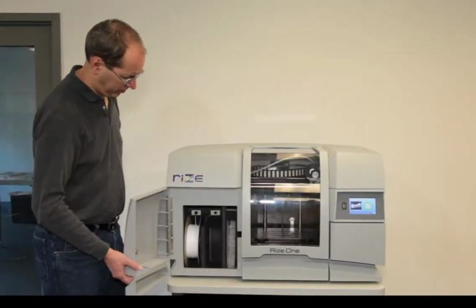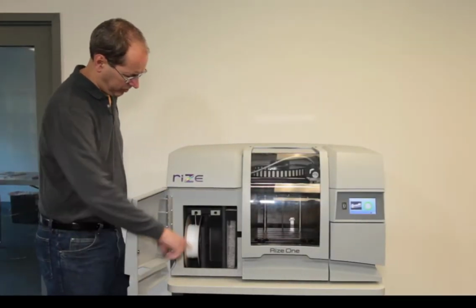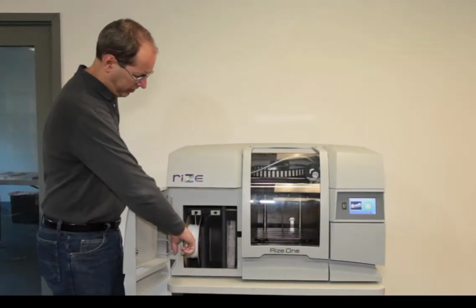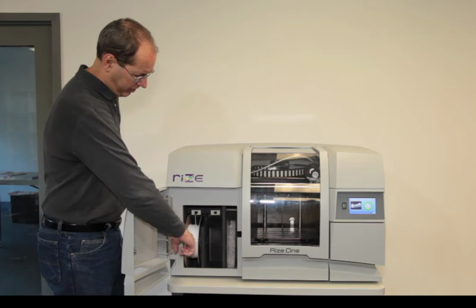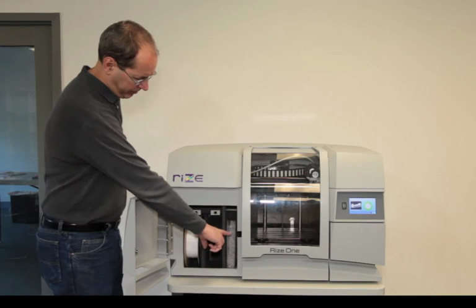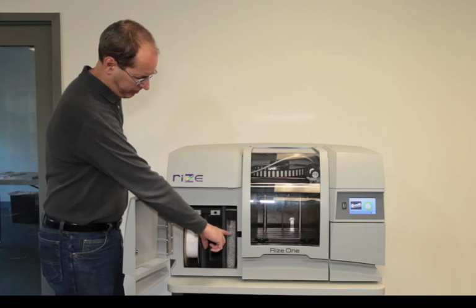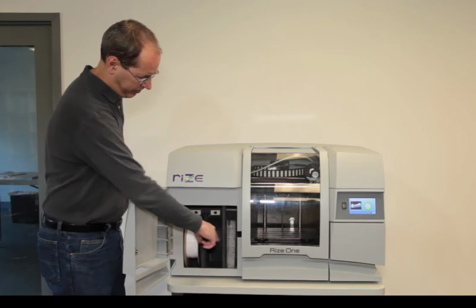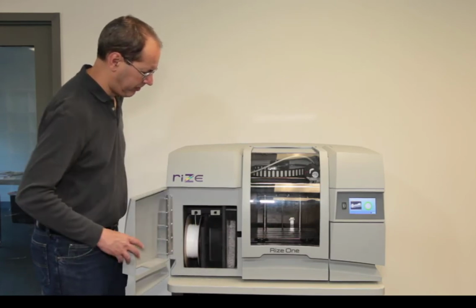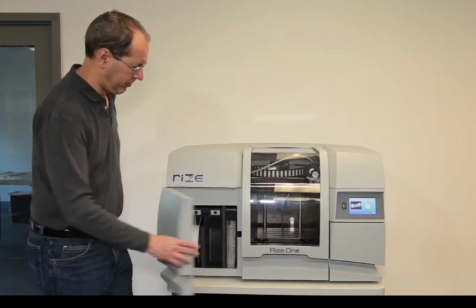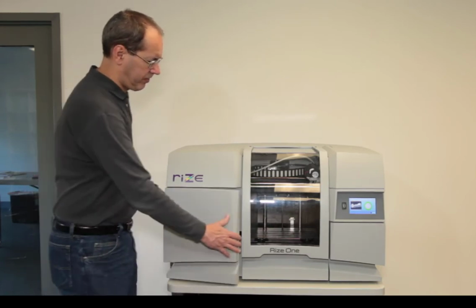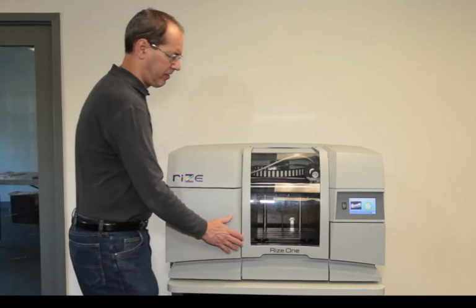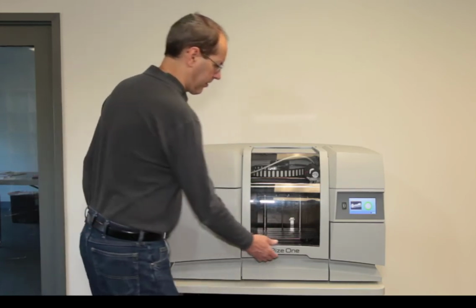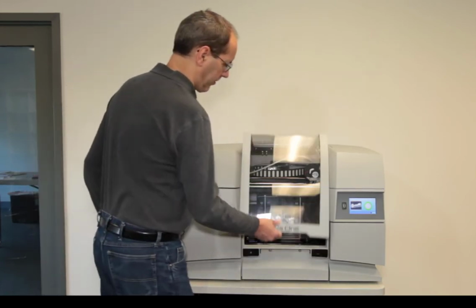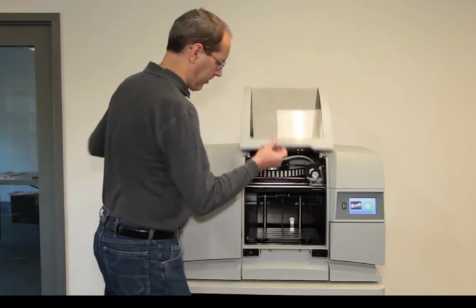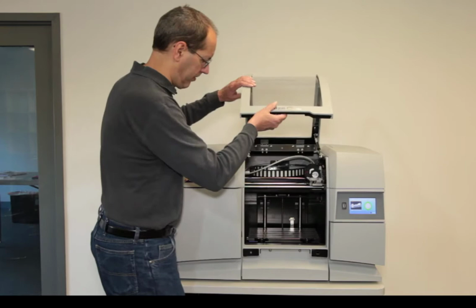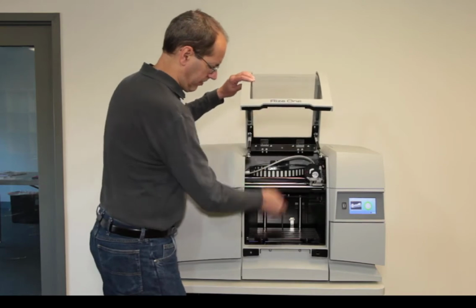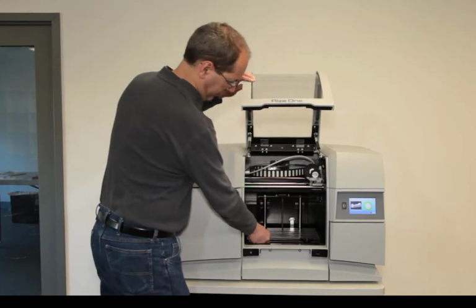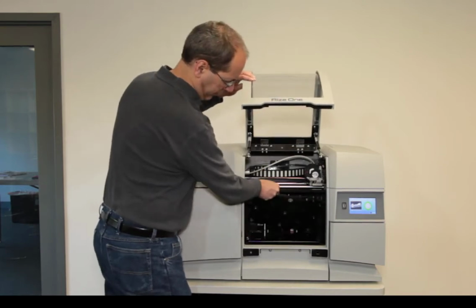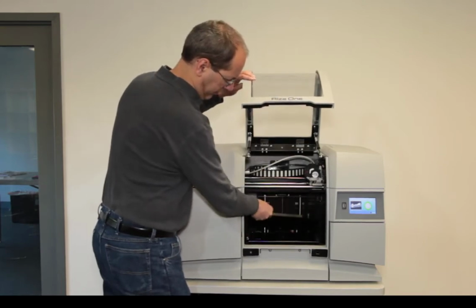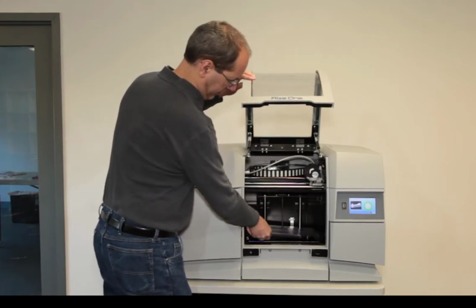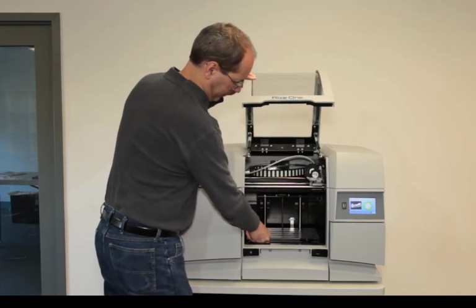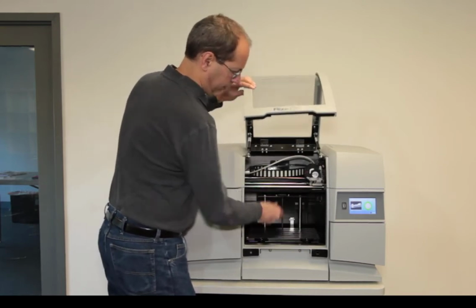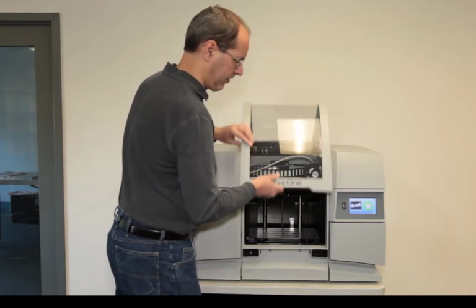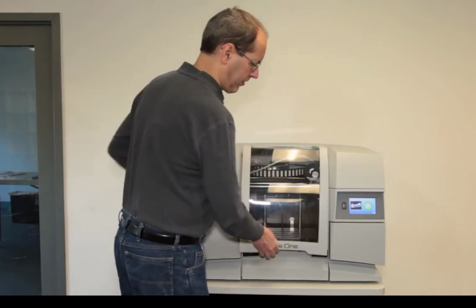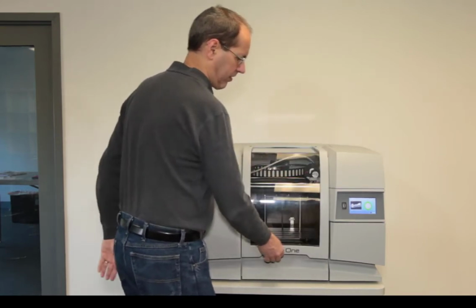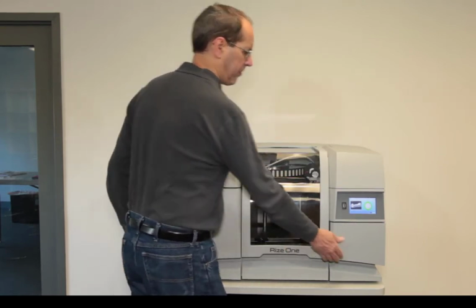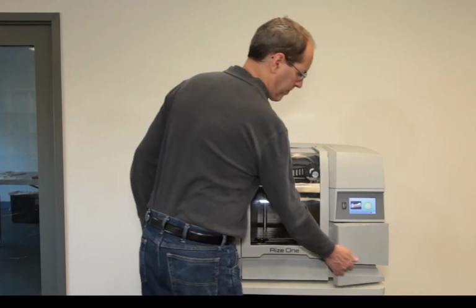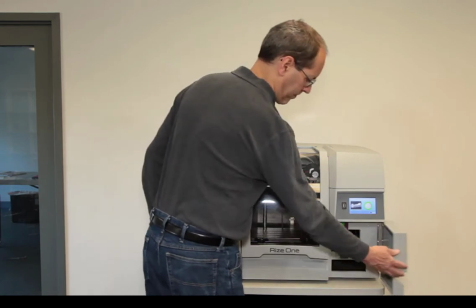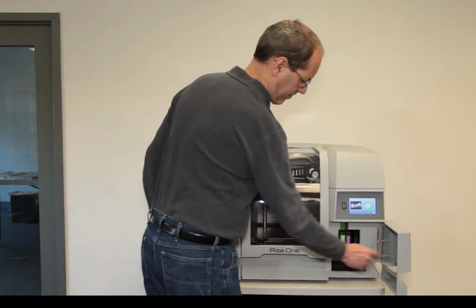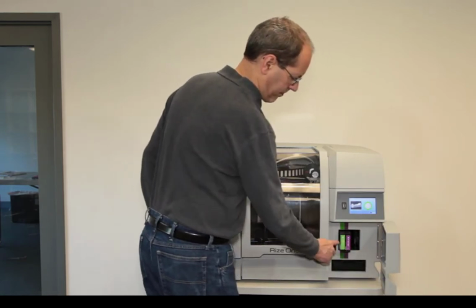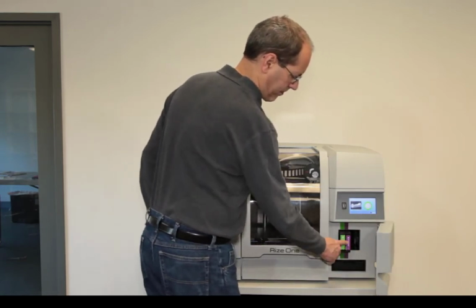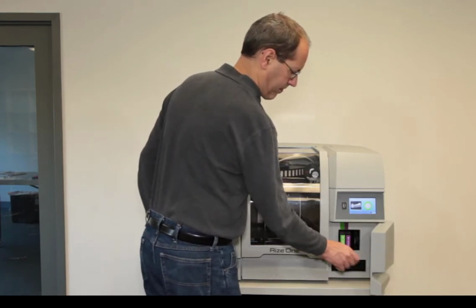Starting at the left, this is where the spools of filament and the filament waste bucket go. Moving to the middle, this is where the build plate goes, and it's where the parts are built. On the right is where the ink cartridges and waste tray go.